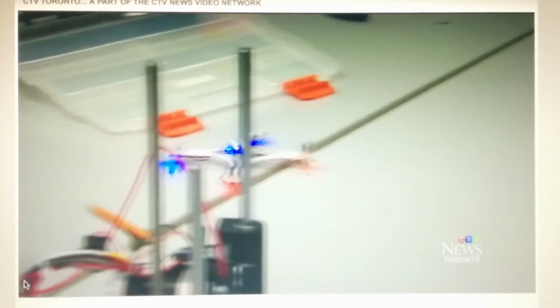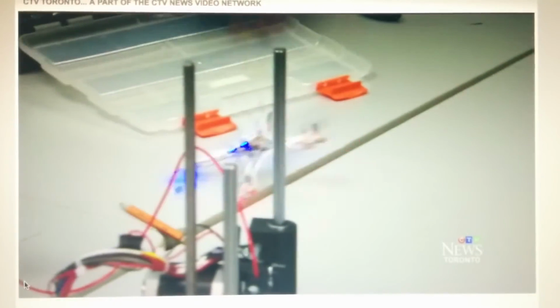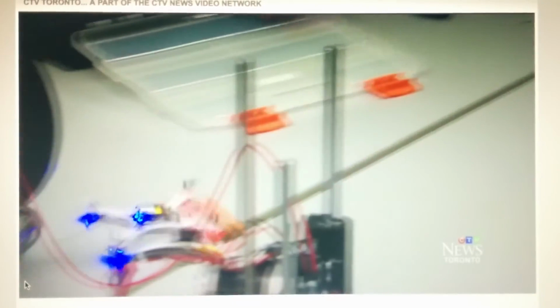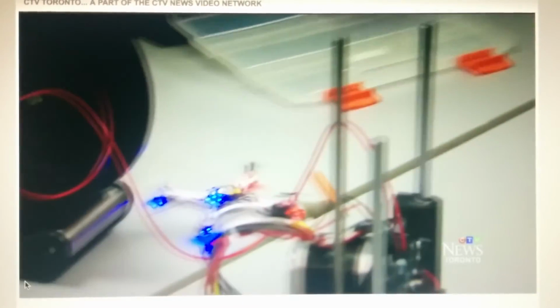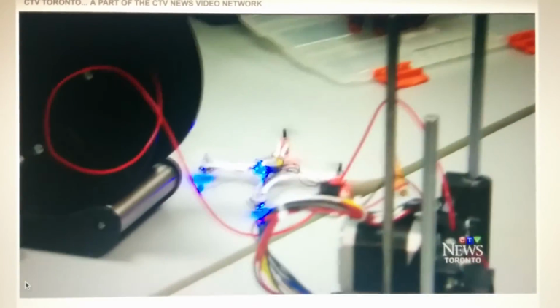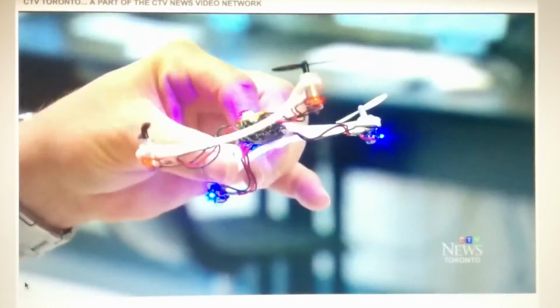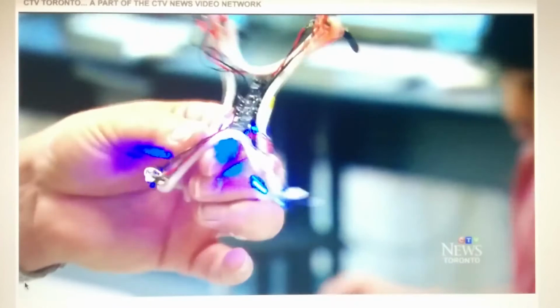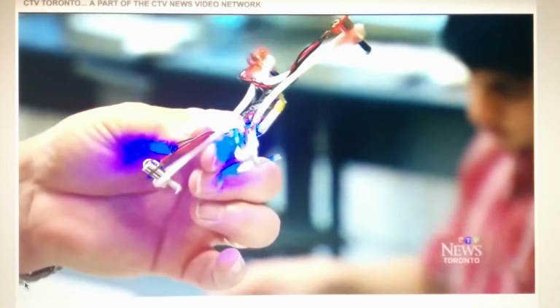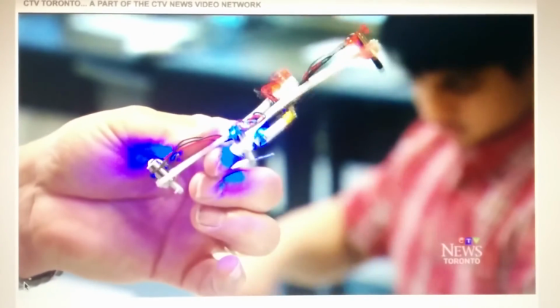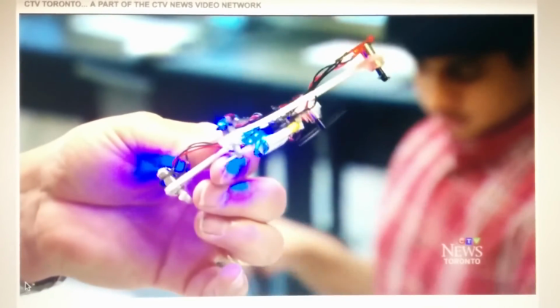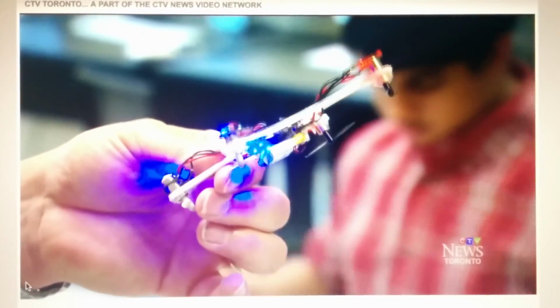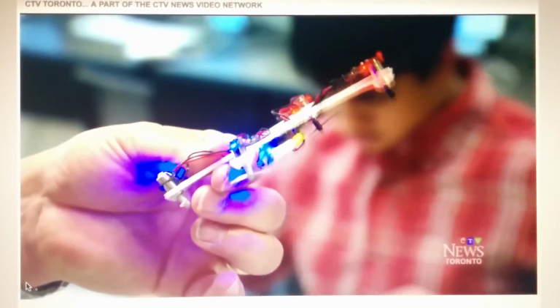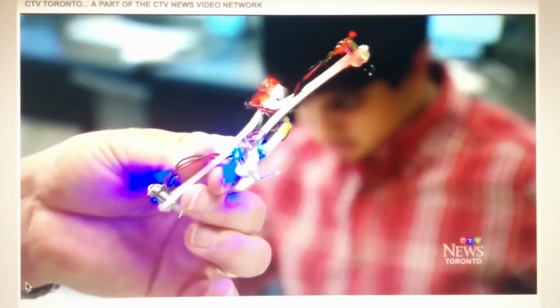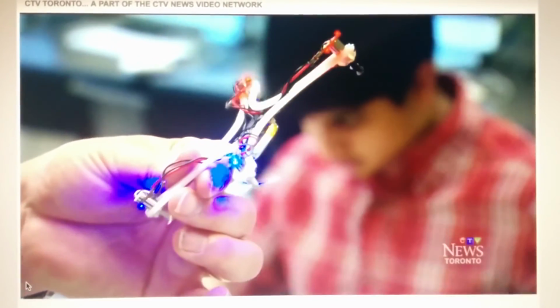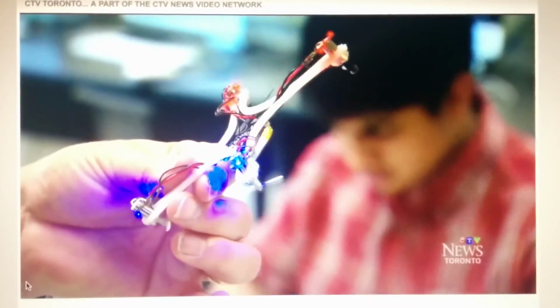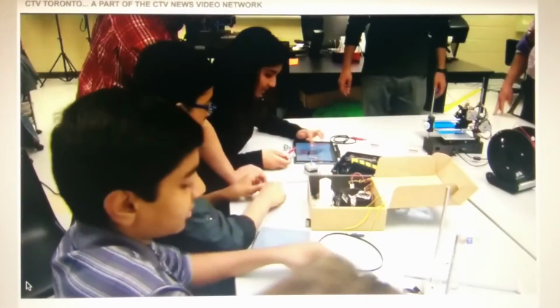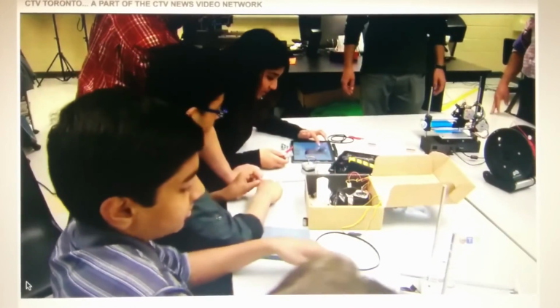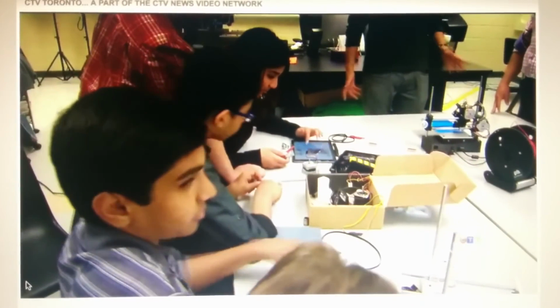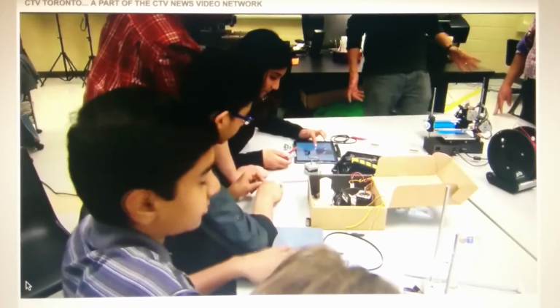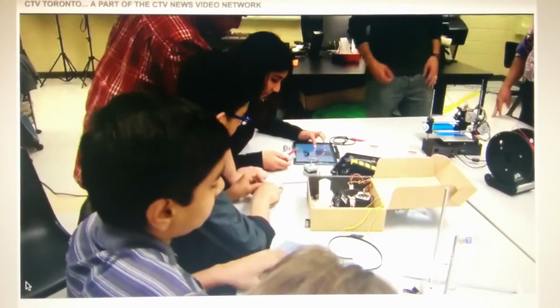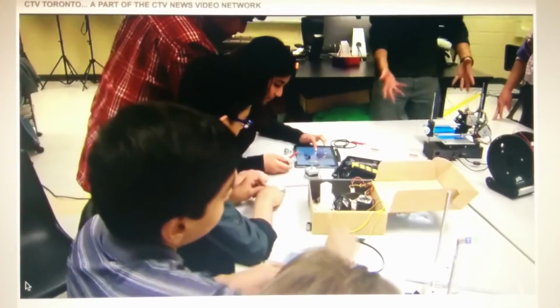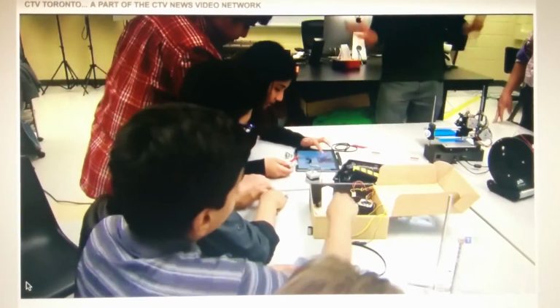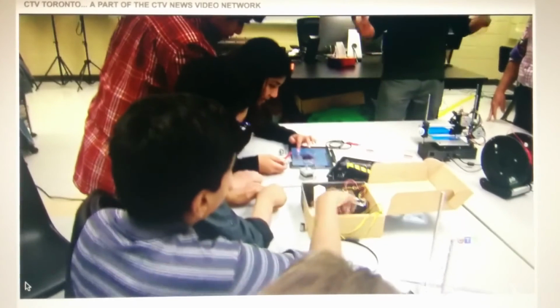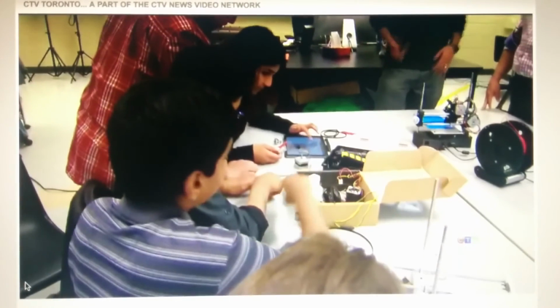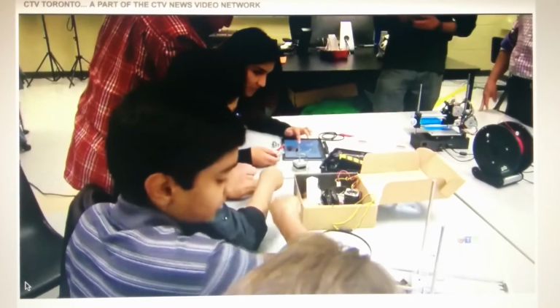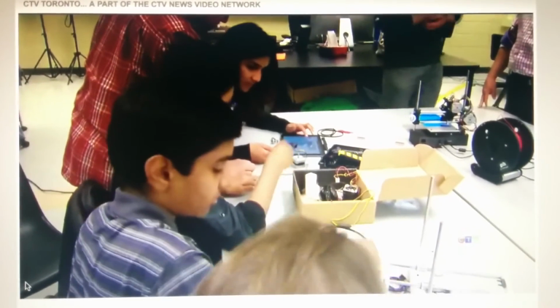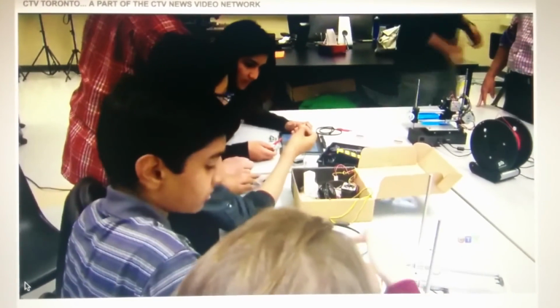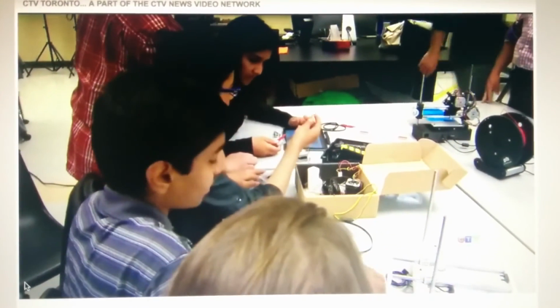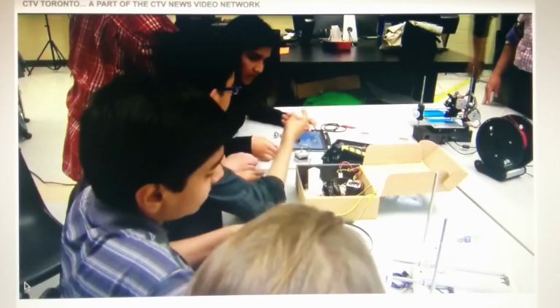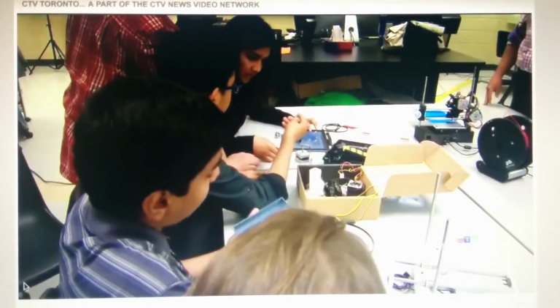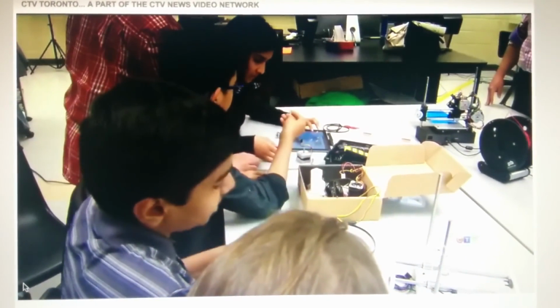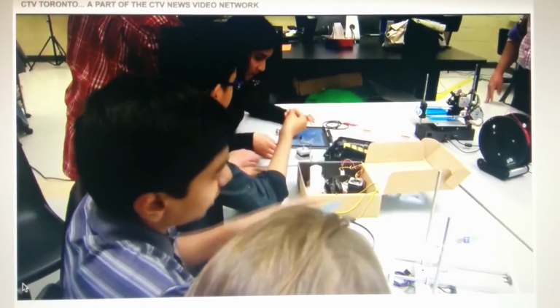Next up for this club, well, they have designed a drone. There really is no limit to what this next generation of makers can make. Naomi Parnas, CTV News.